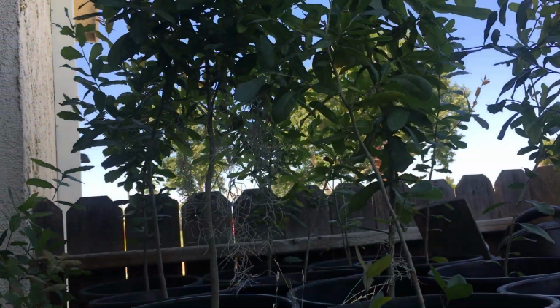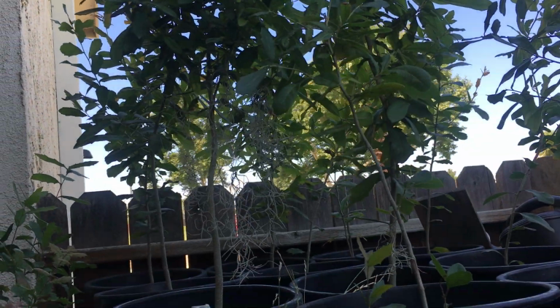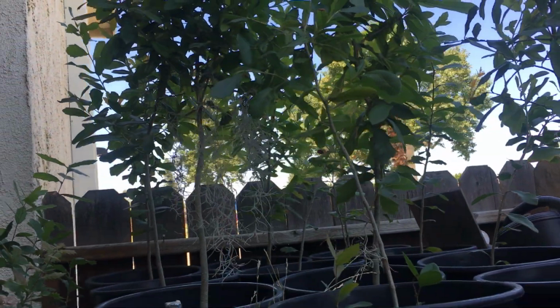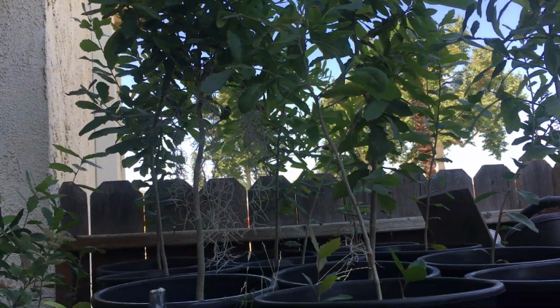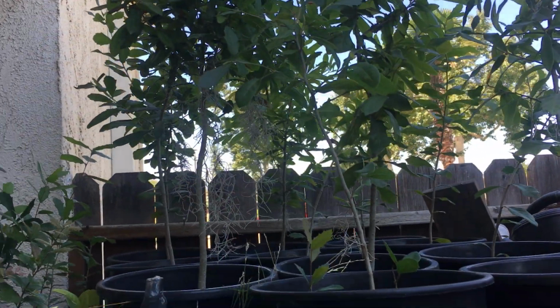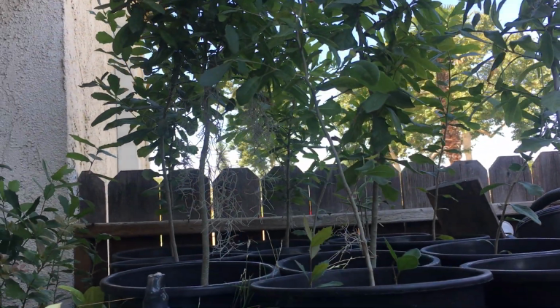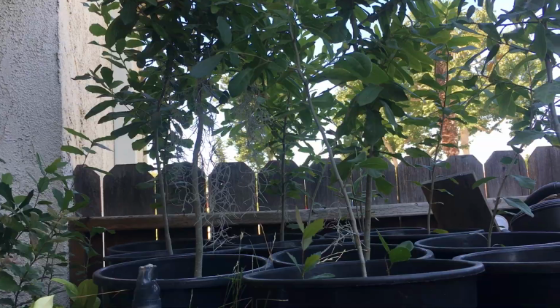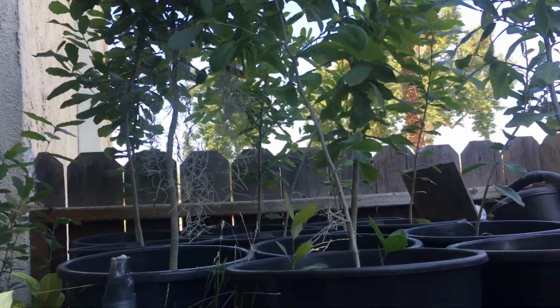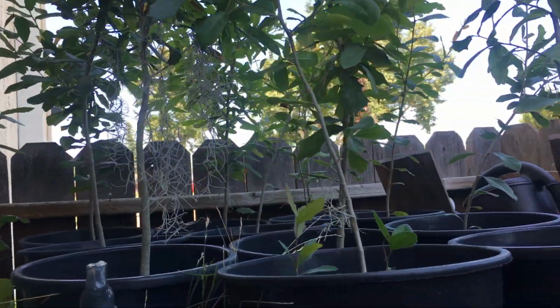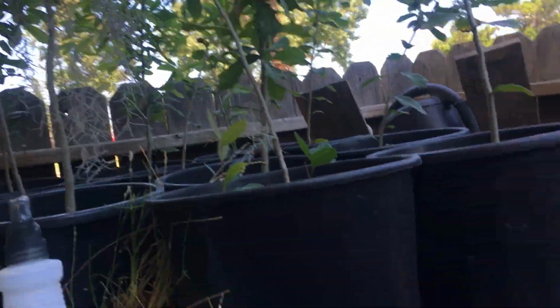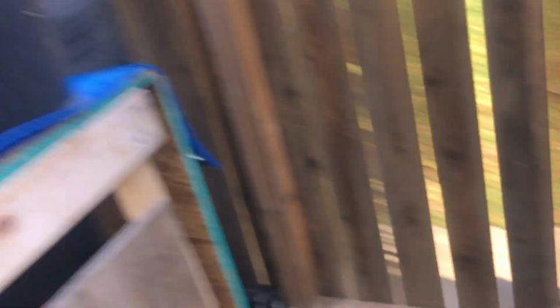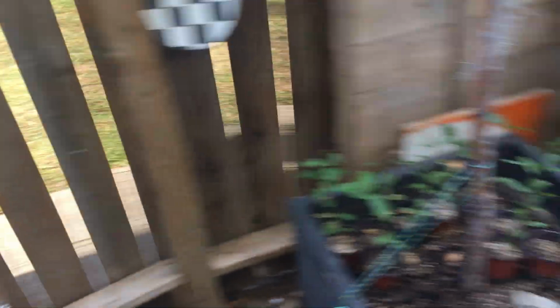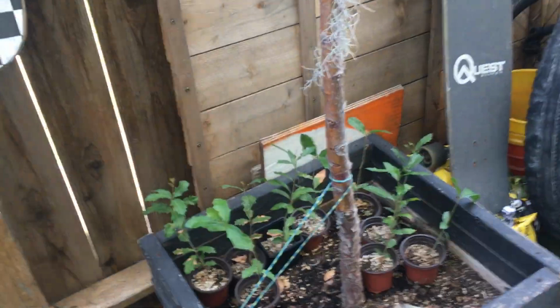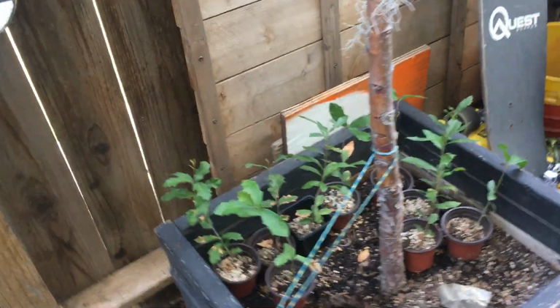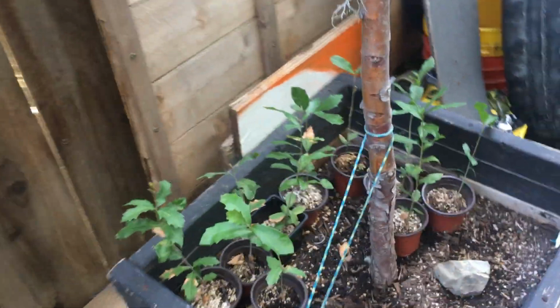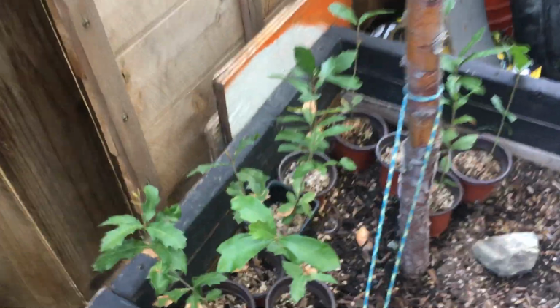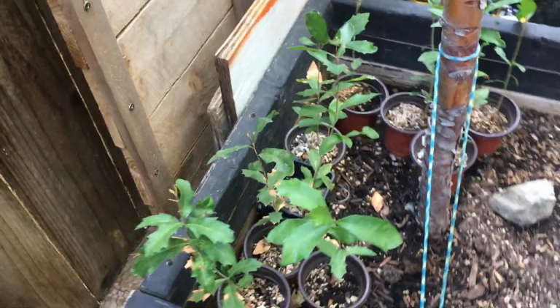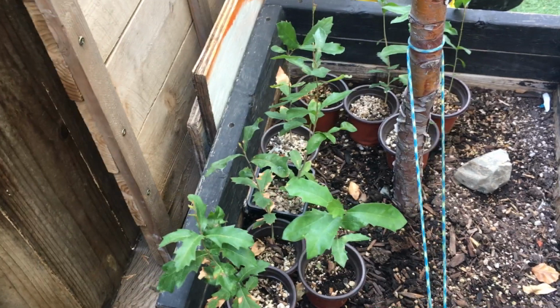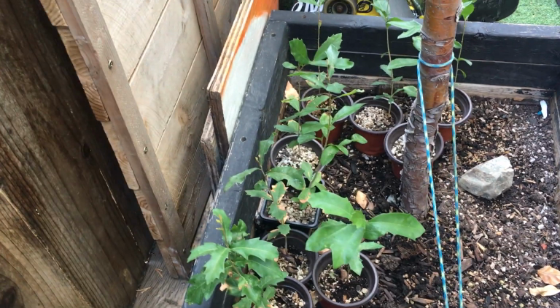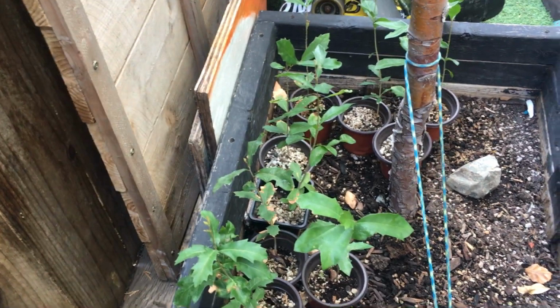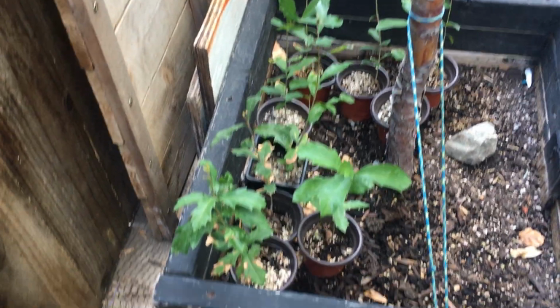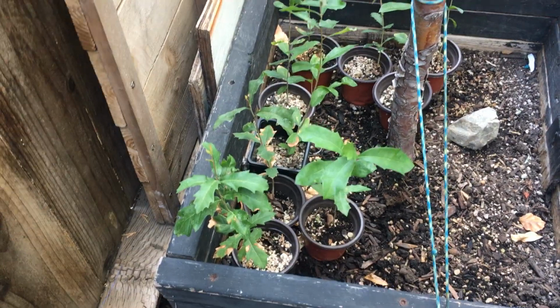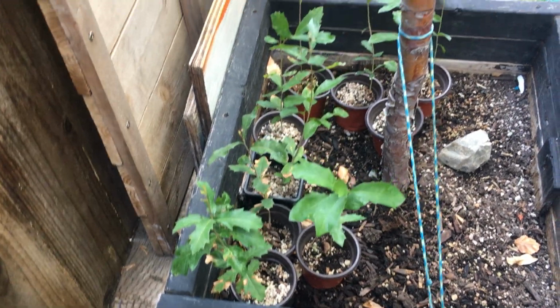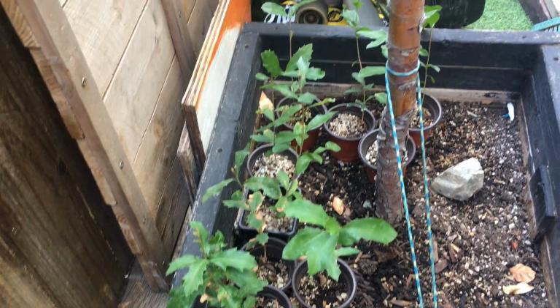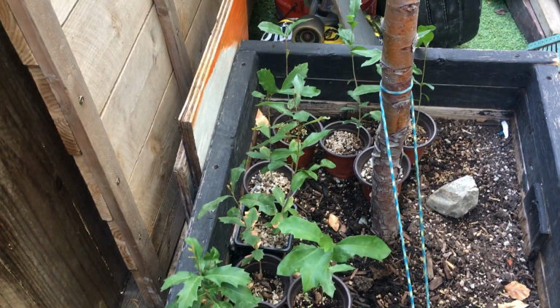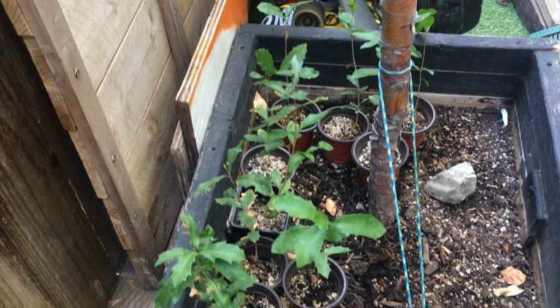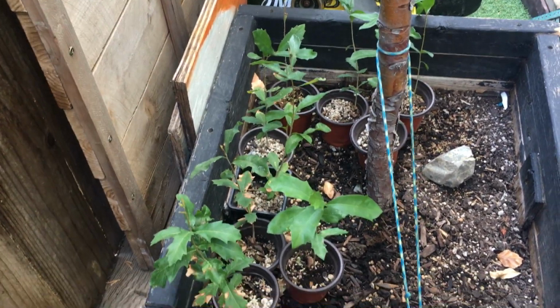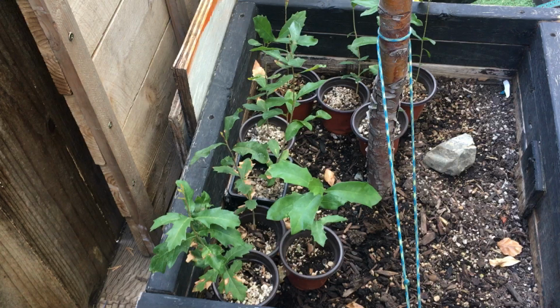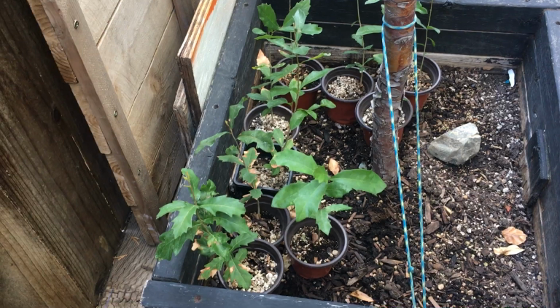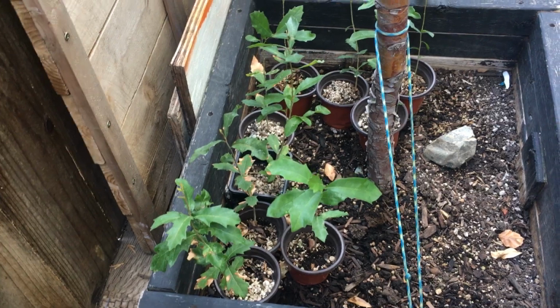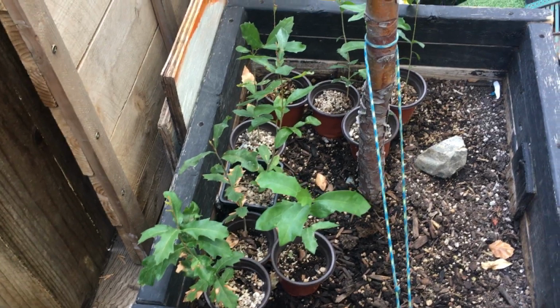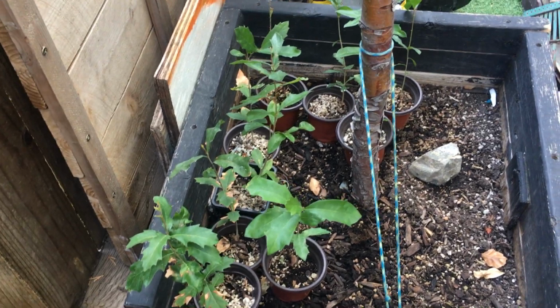I hope those tips work out for you guys. Good luck in planting these — they turn out to be beautiful trees later on in the future. Thanks for watching.